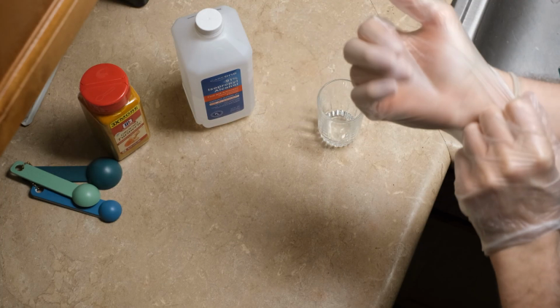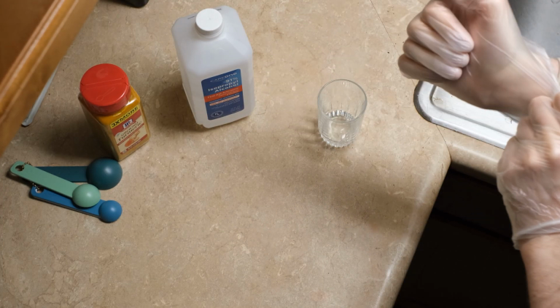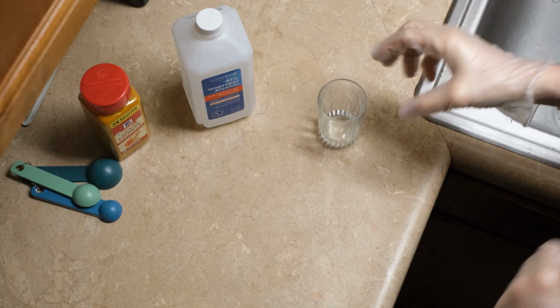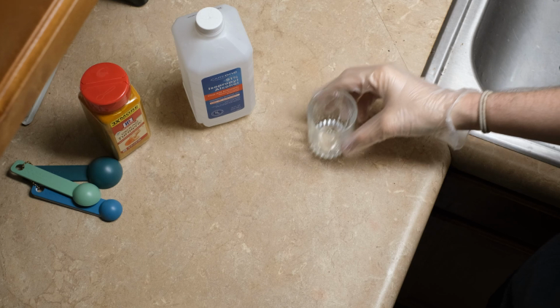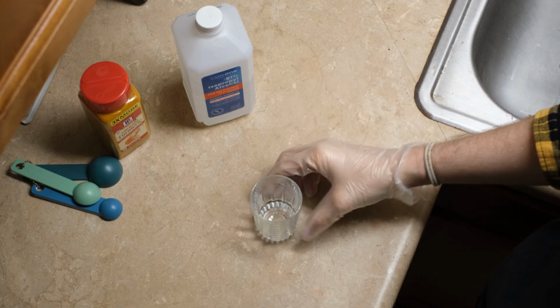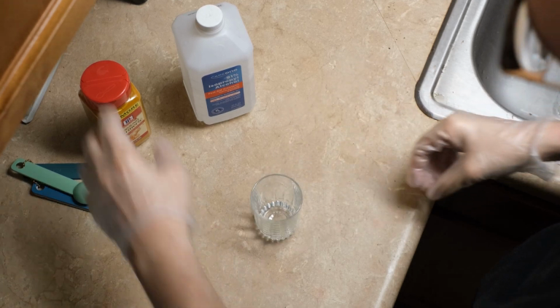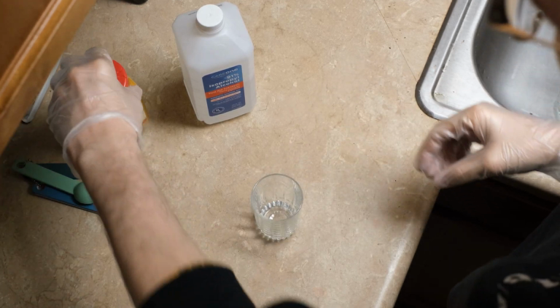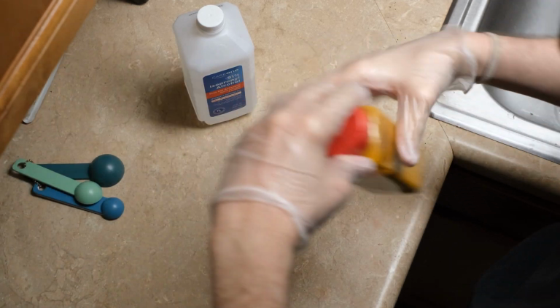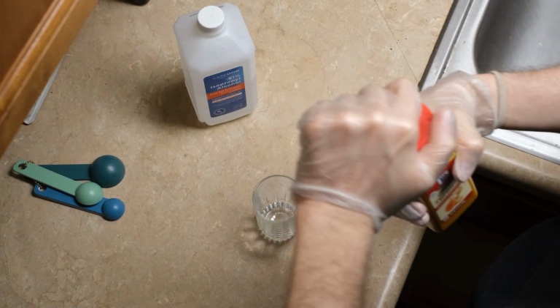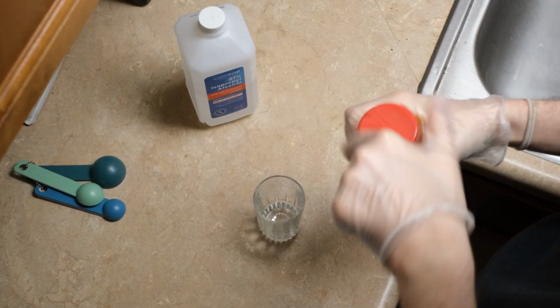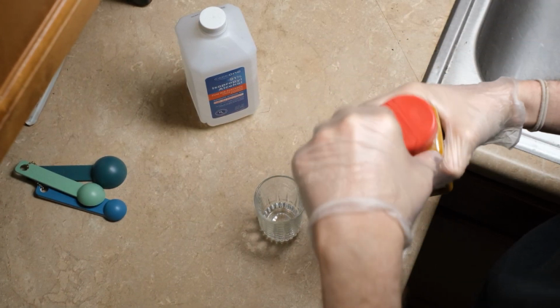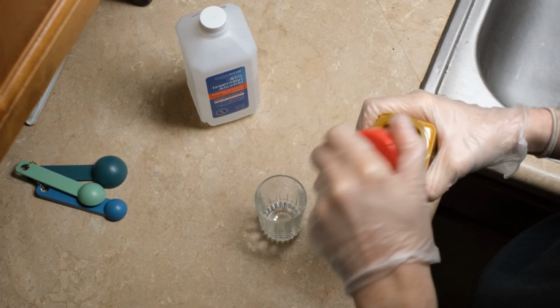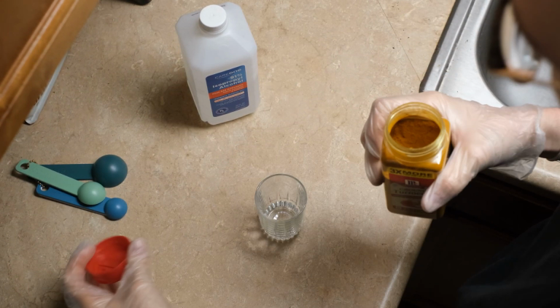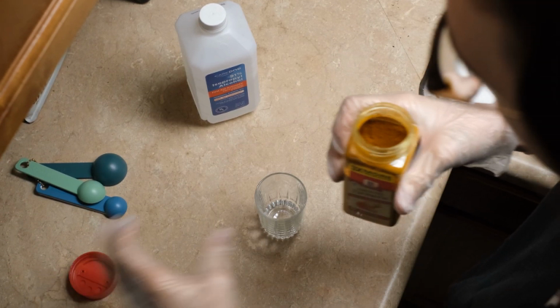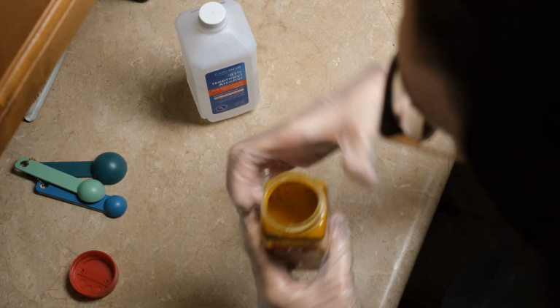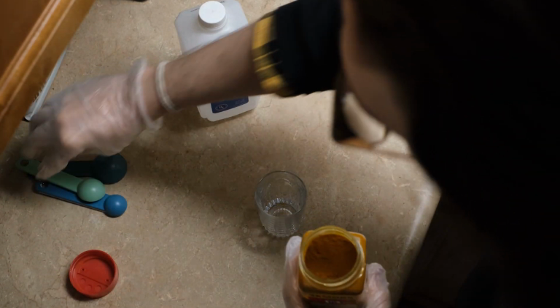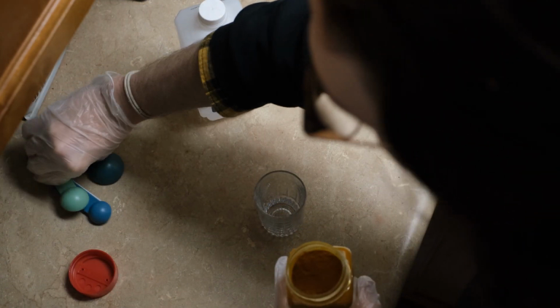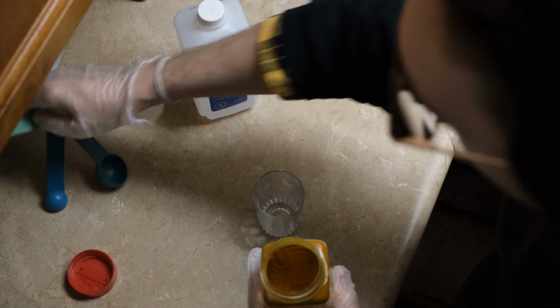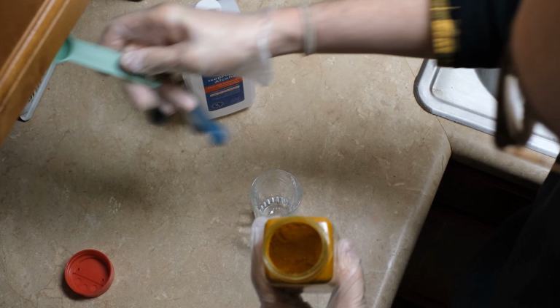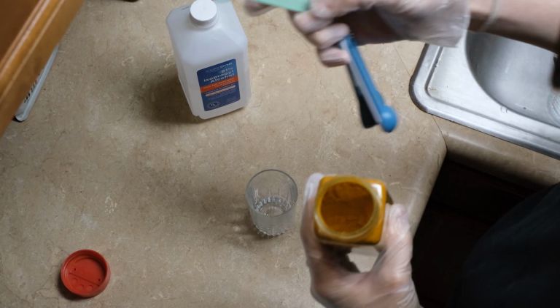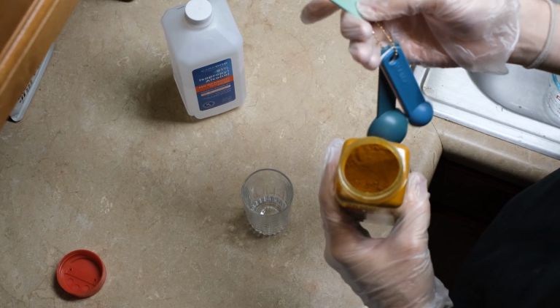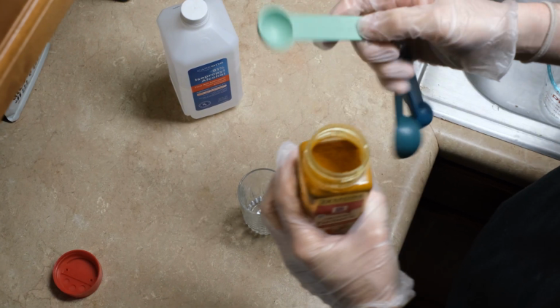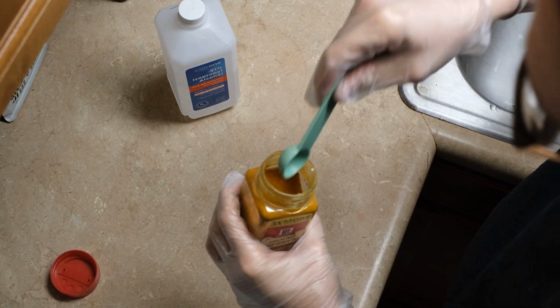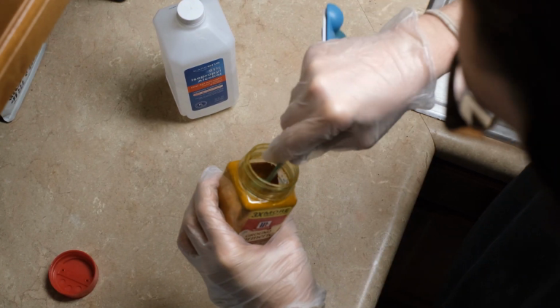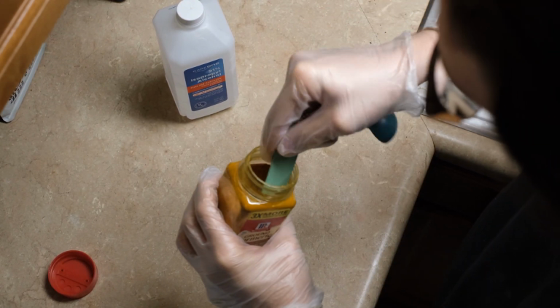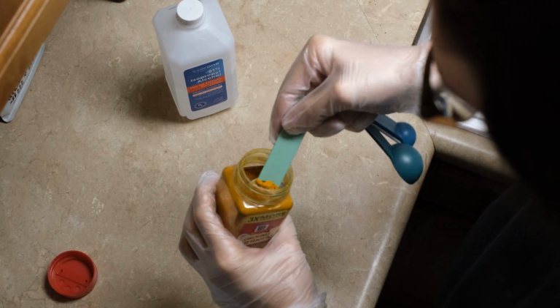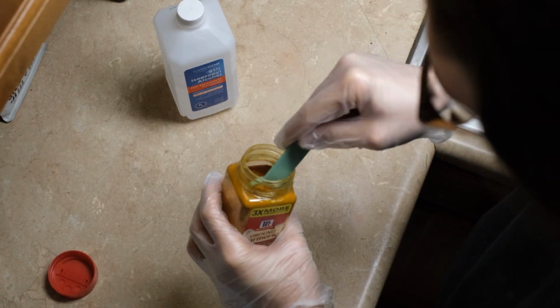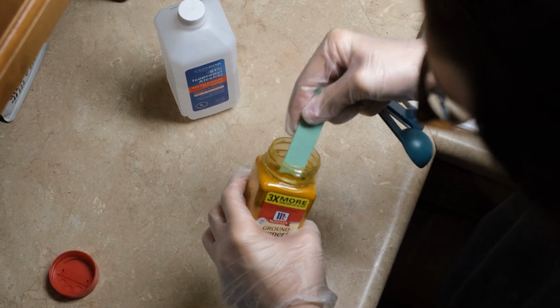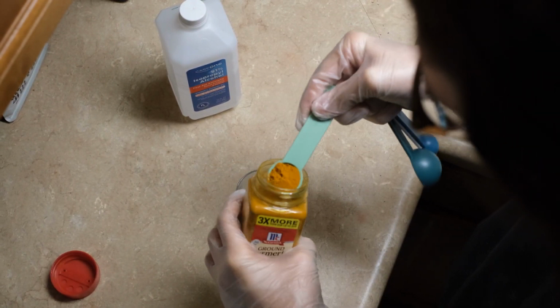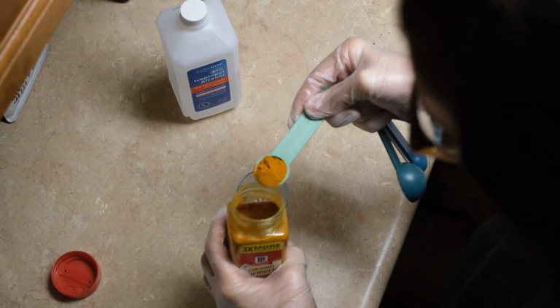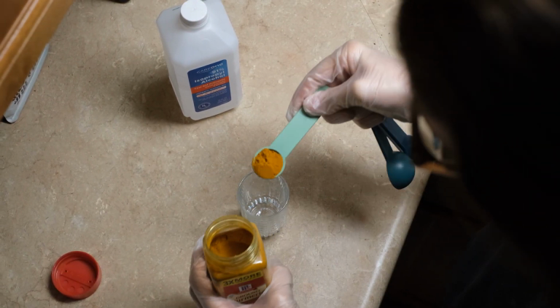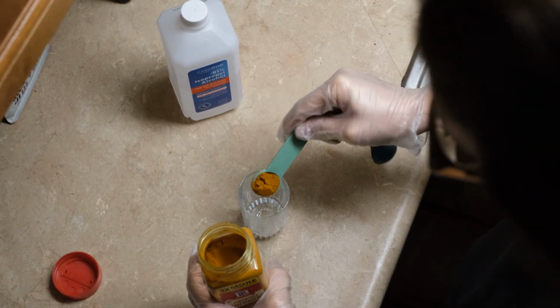Starting off, I'm putting on my gloves because this turmeric will stain anything it comes into contact with. I'm just going to take one teaspoon of the turmeric and put it into a little mixing glass.